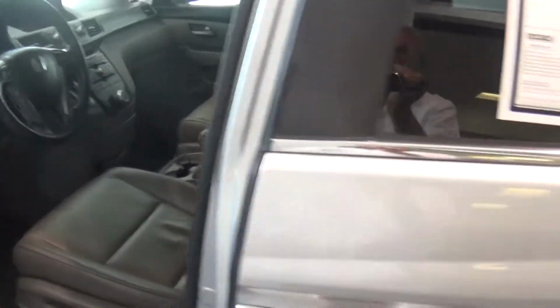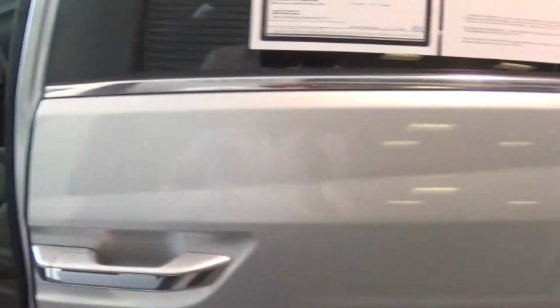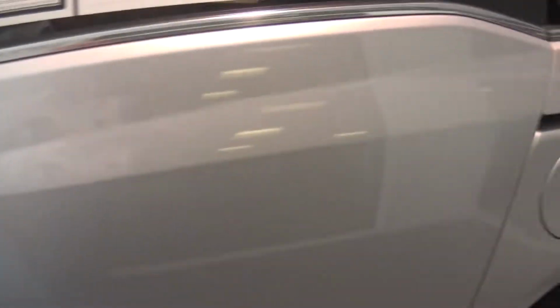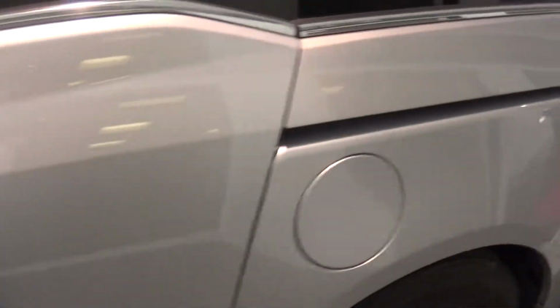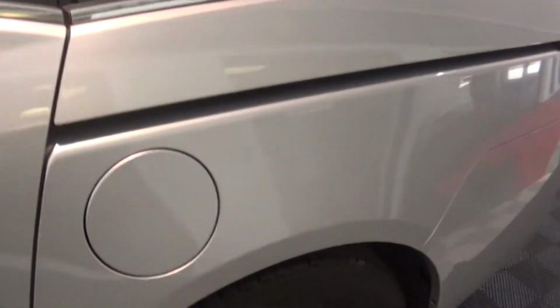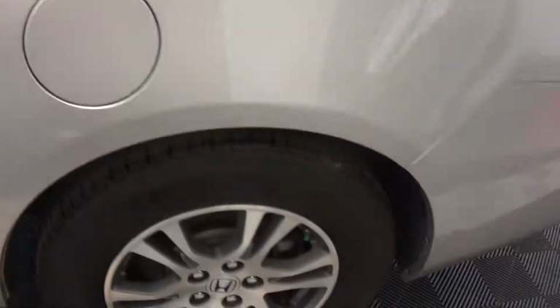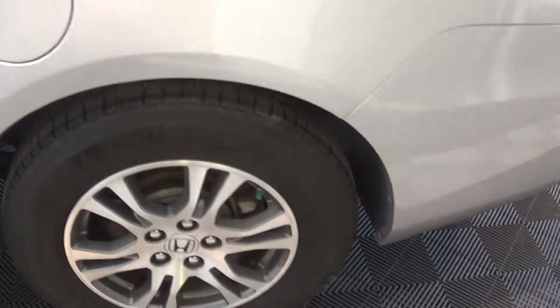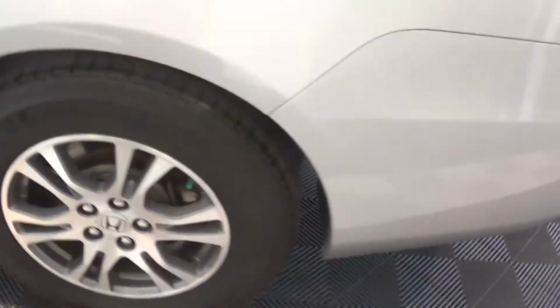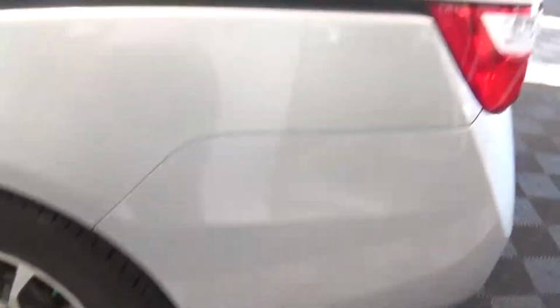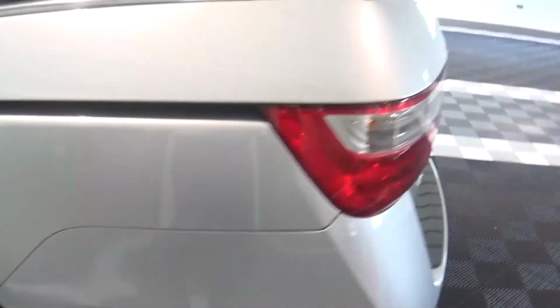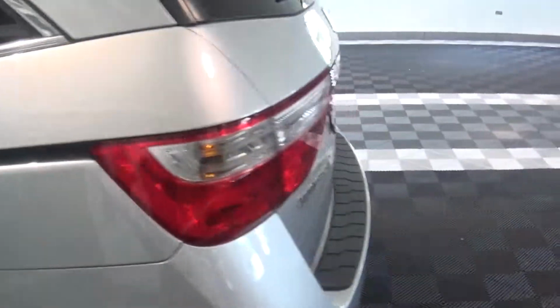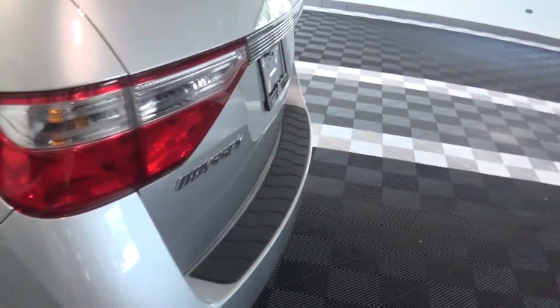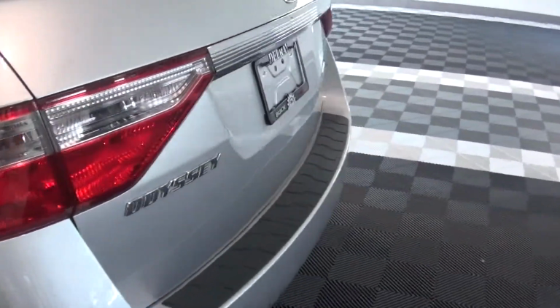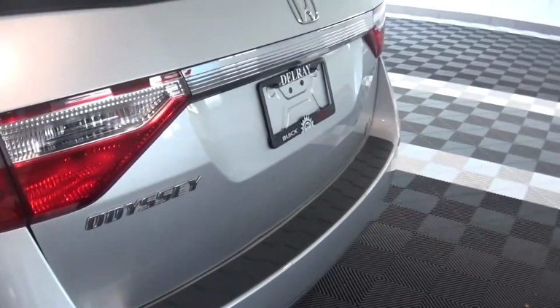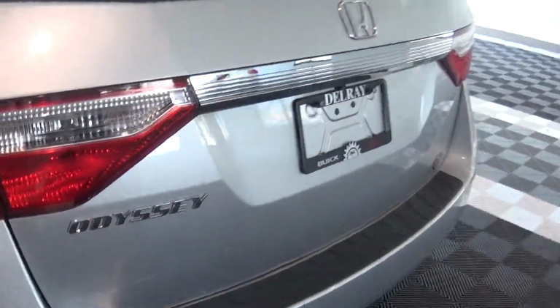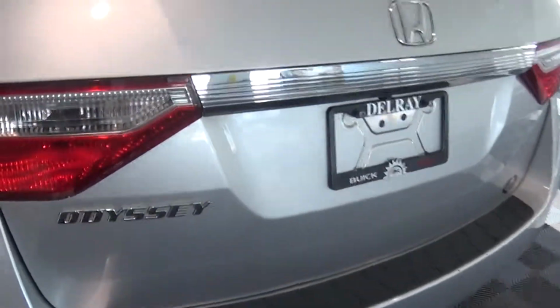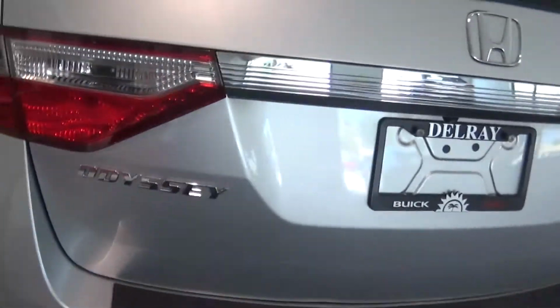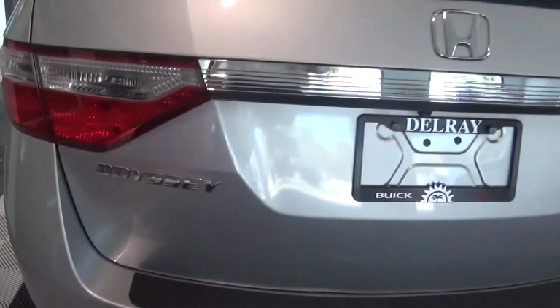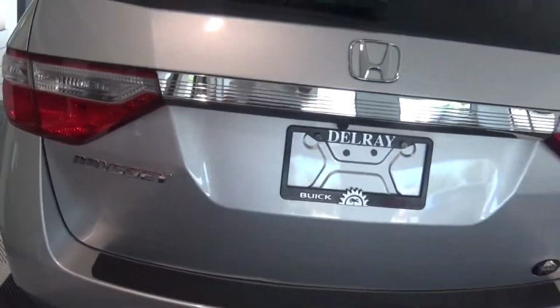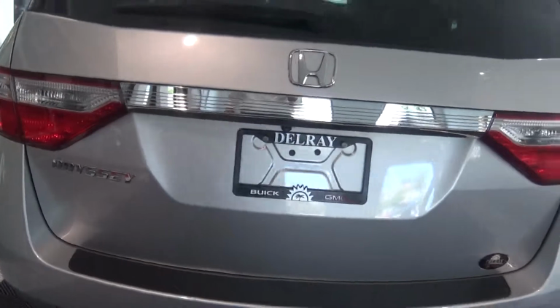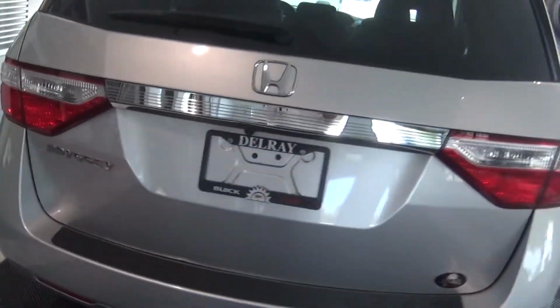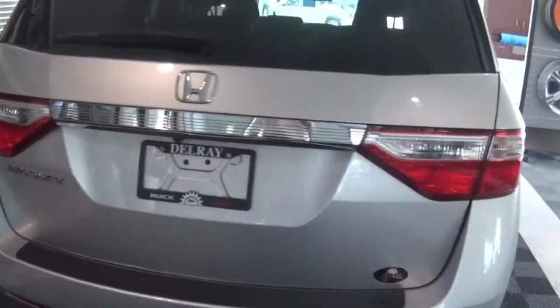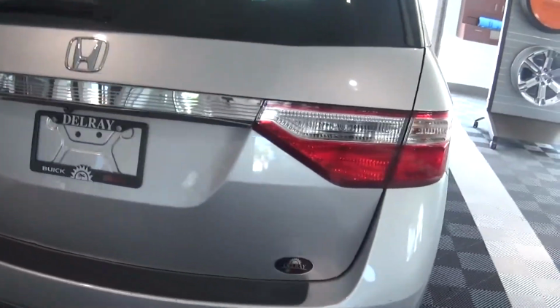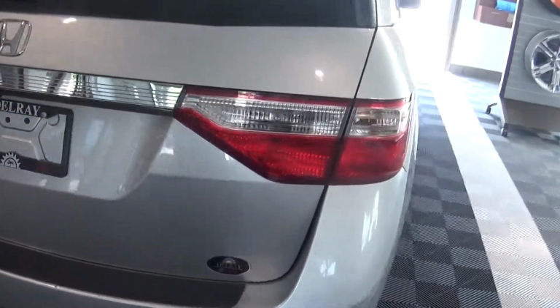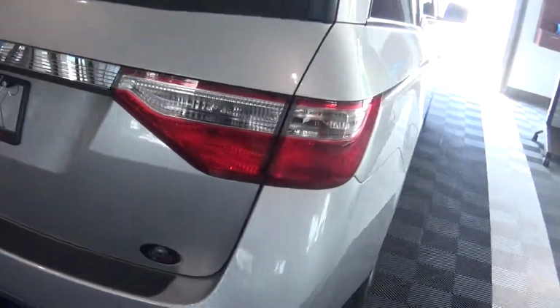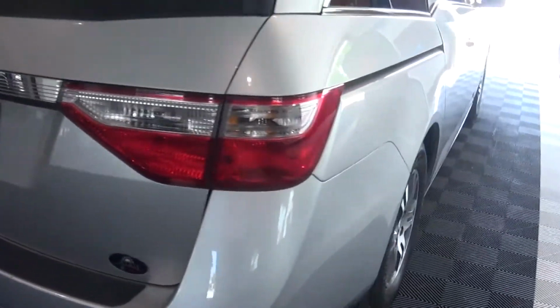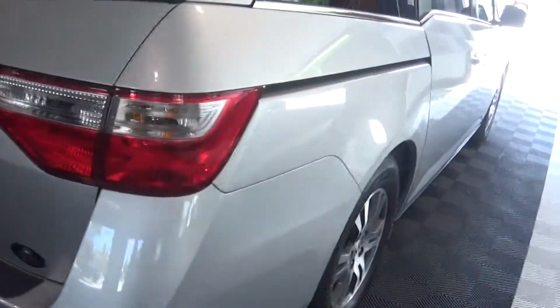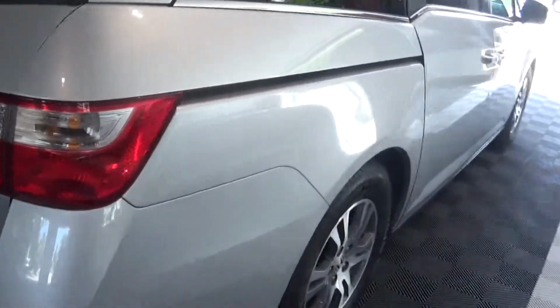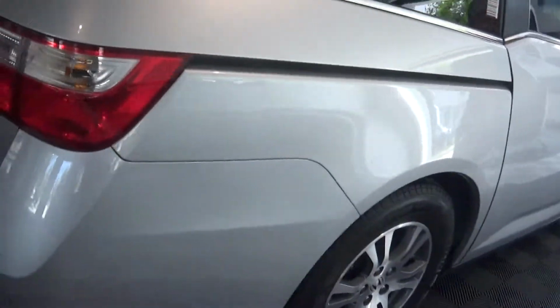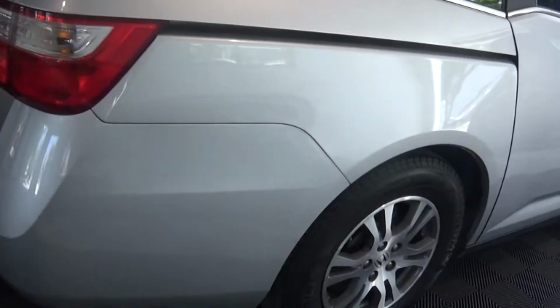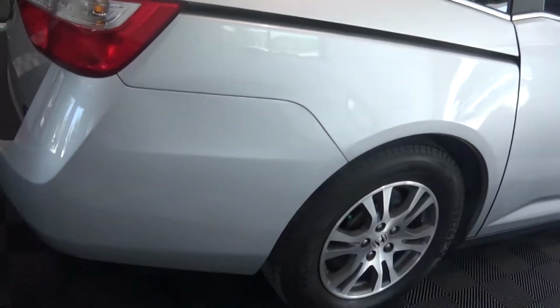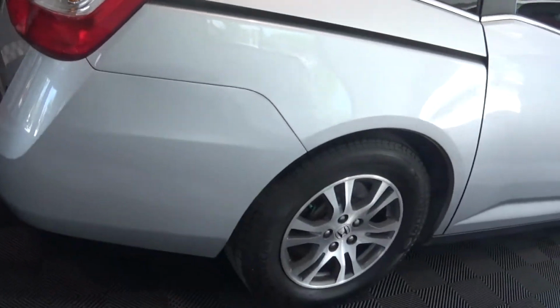Let me come around. There's this. There's the back. It's kind of tough in here in the service department, but I'm doing as best I can to give you some nice pictures of this beautiful Honda Odyssey.